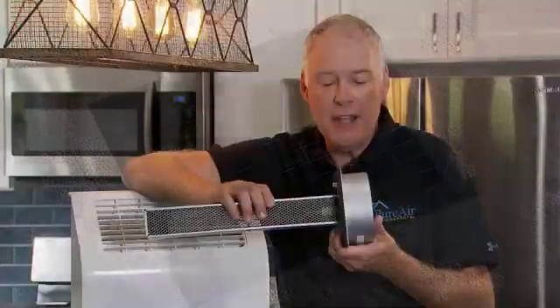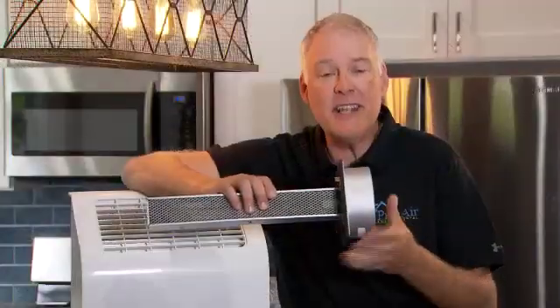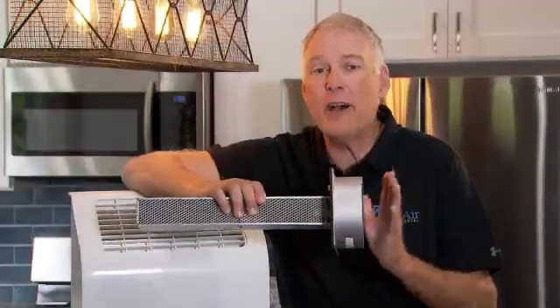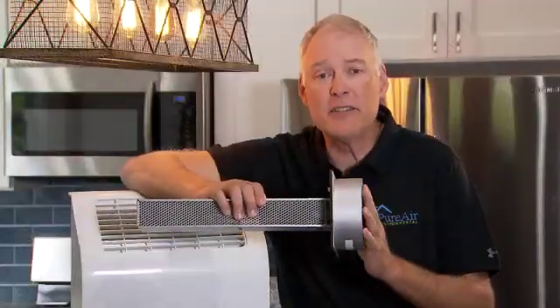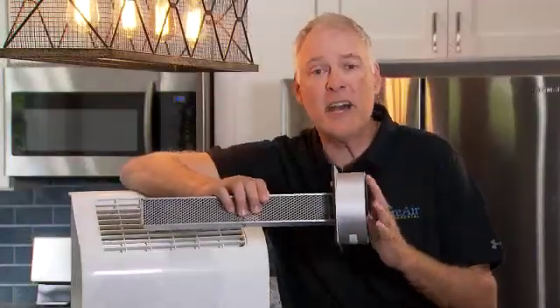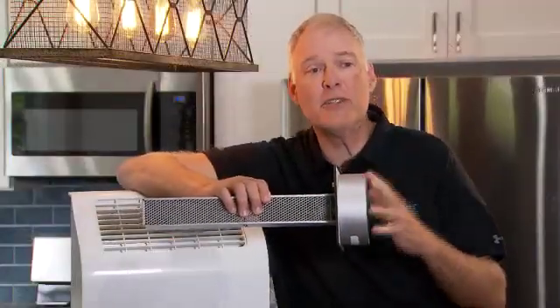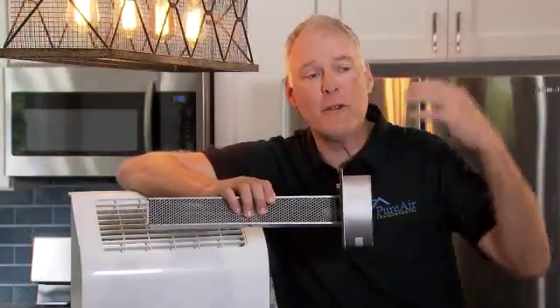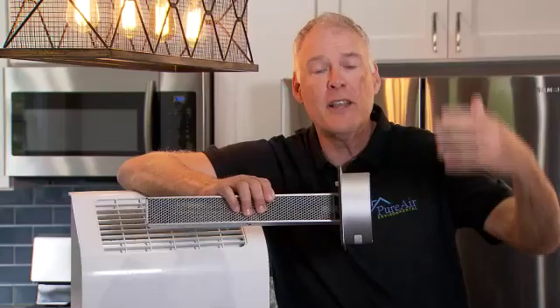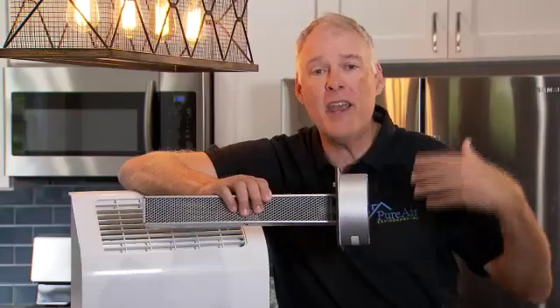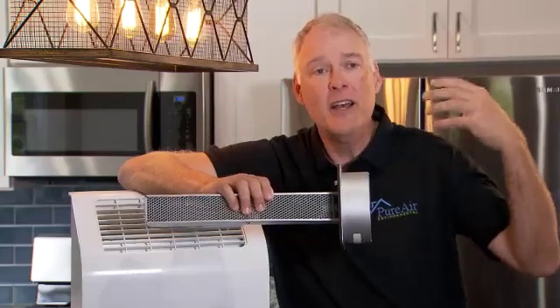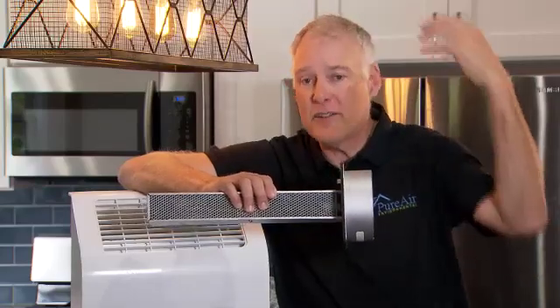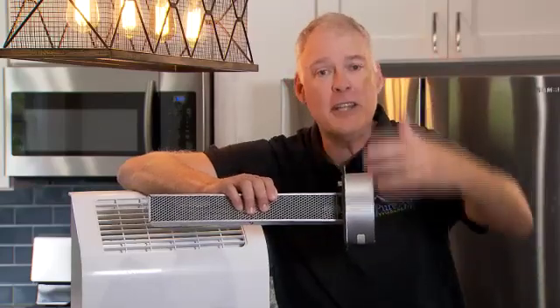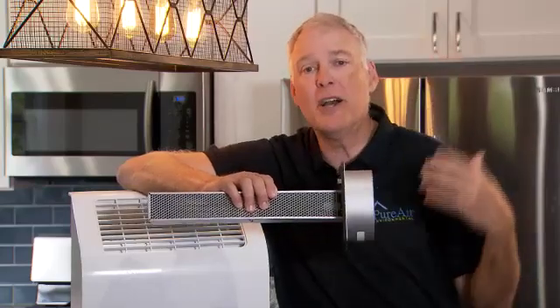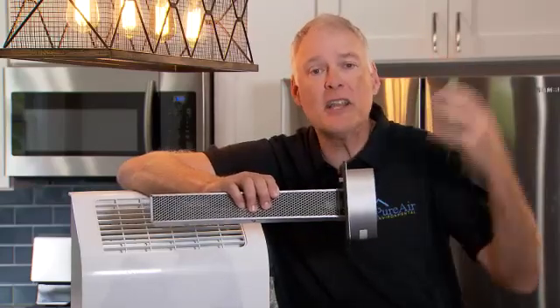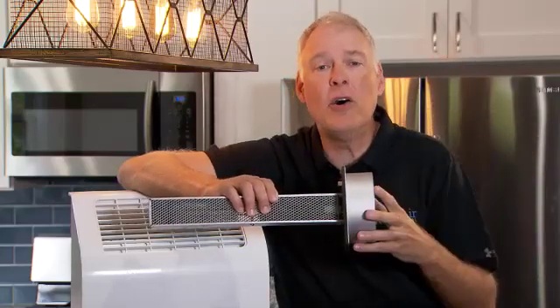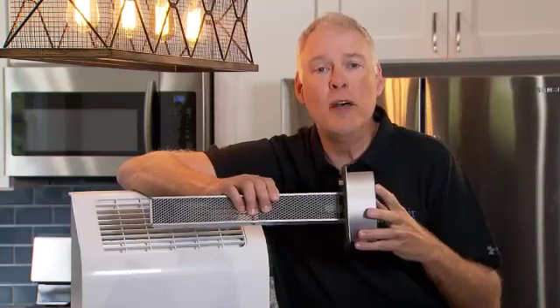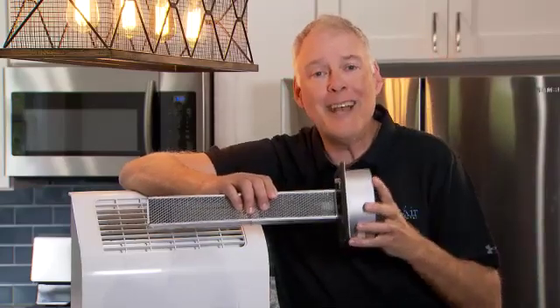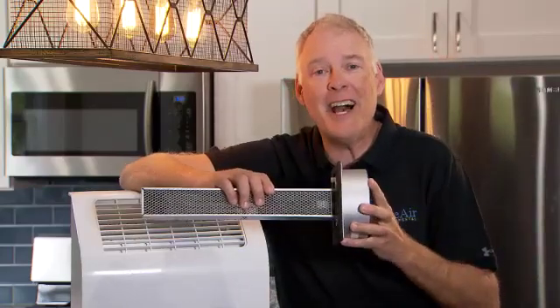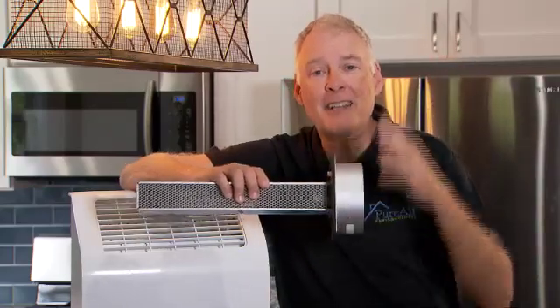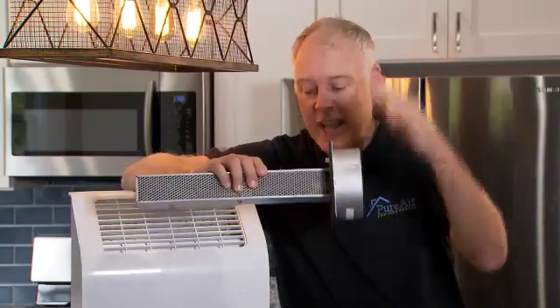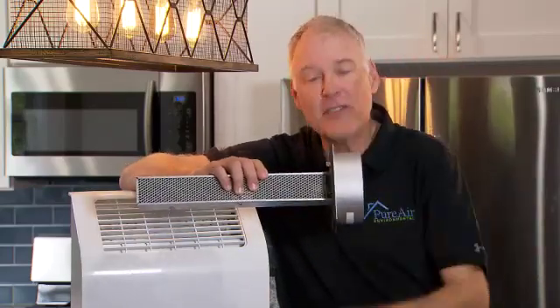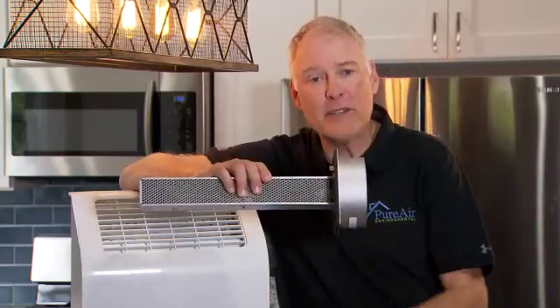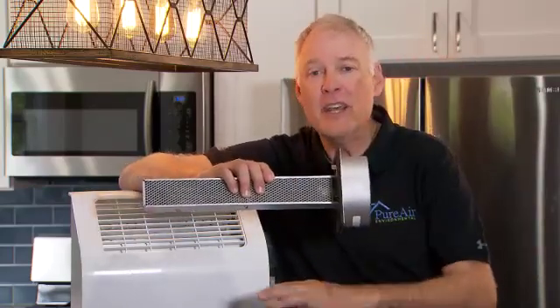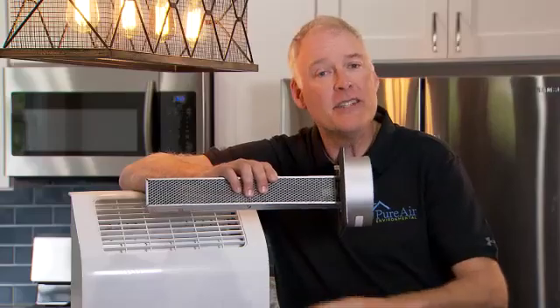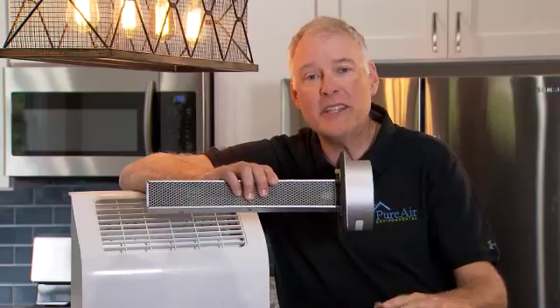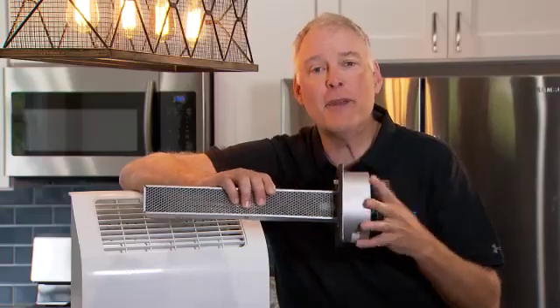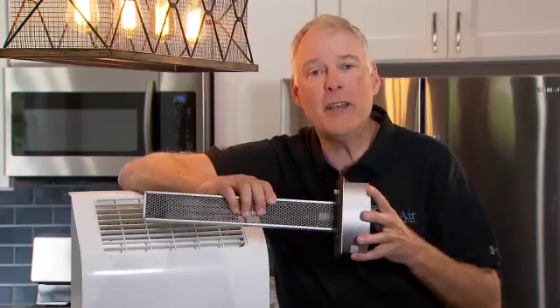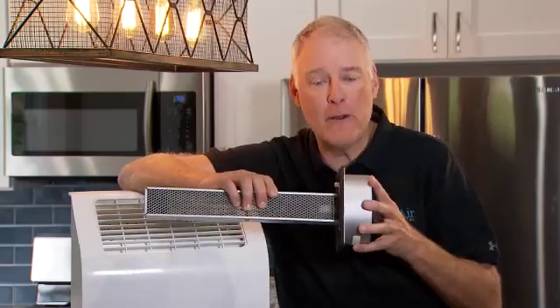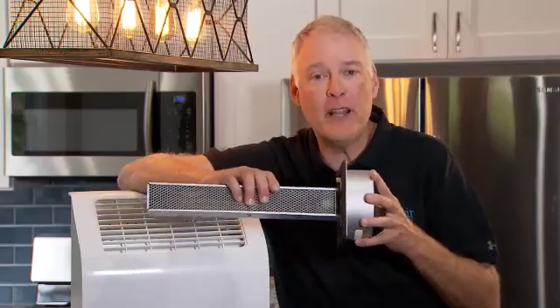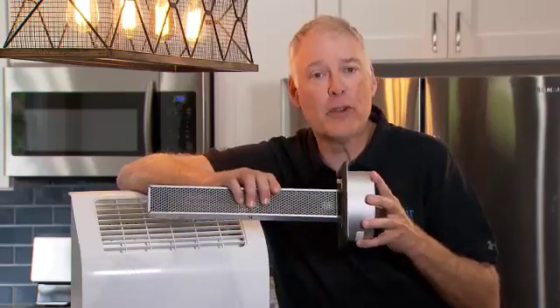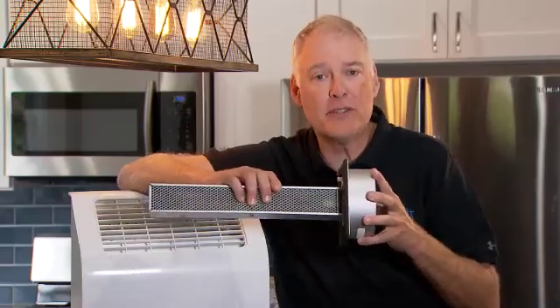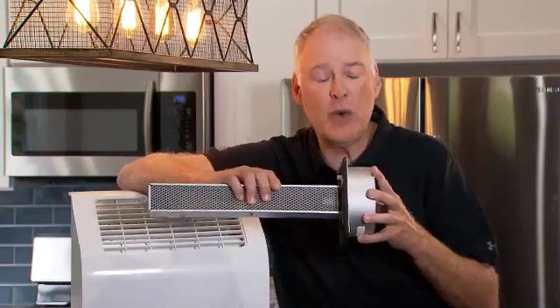Not only is it purifying the air circulating throughout the entire home, but as the ions land on surfaces, it is decontaminating and purifying those surfaces as well.